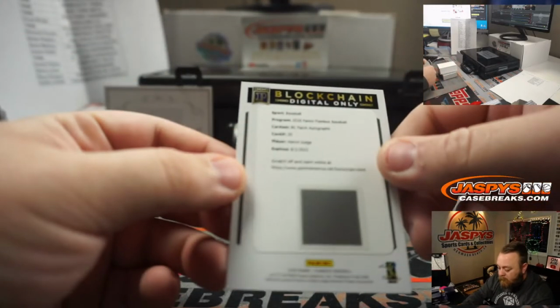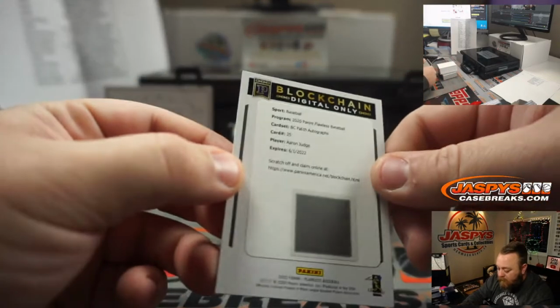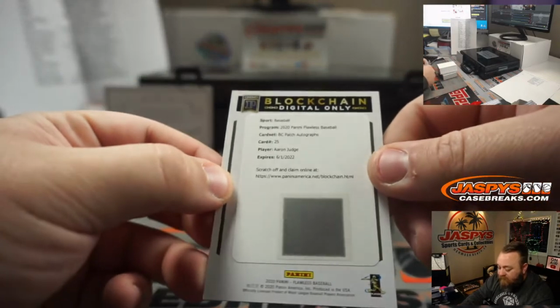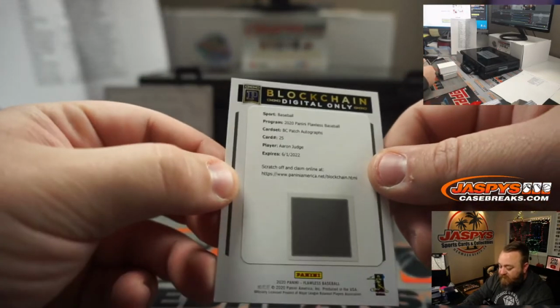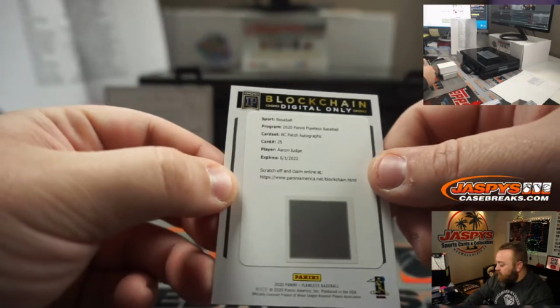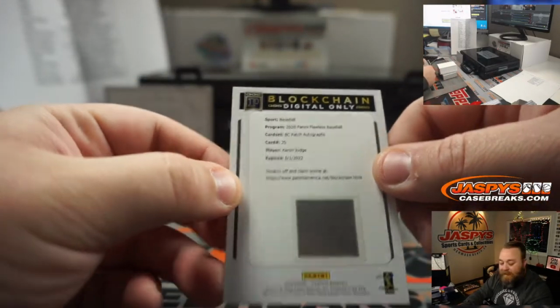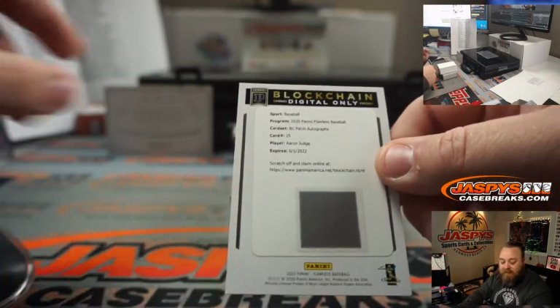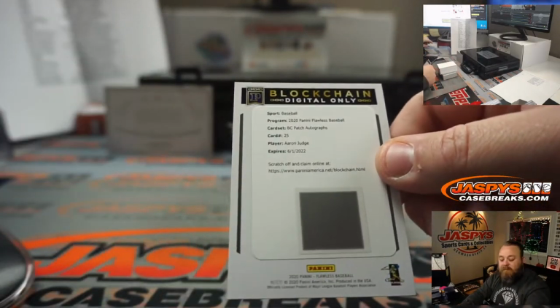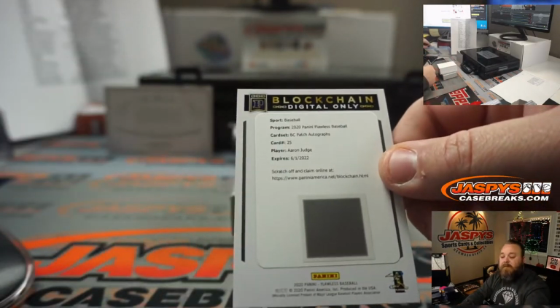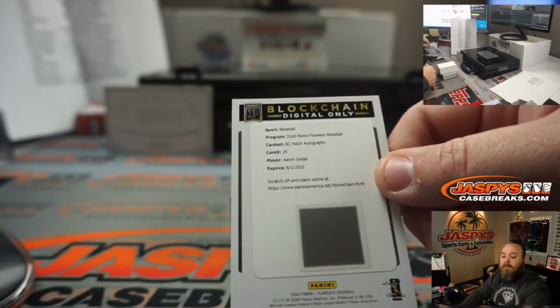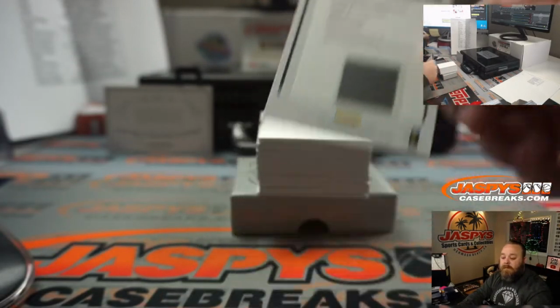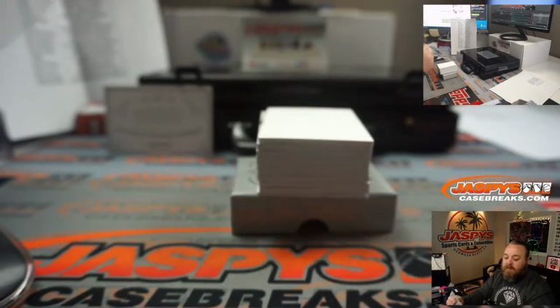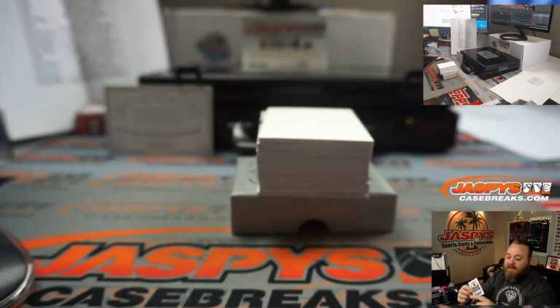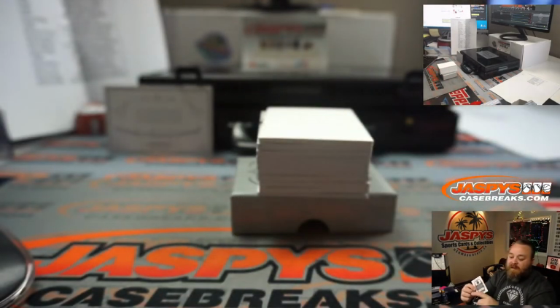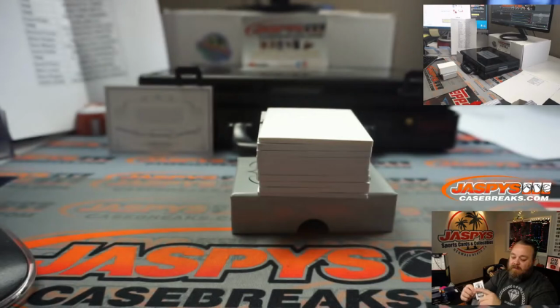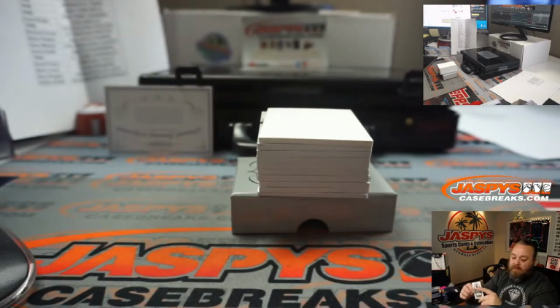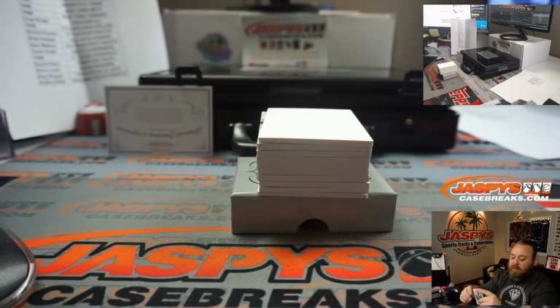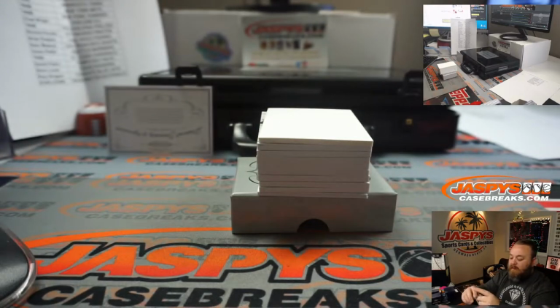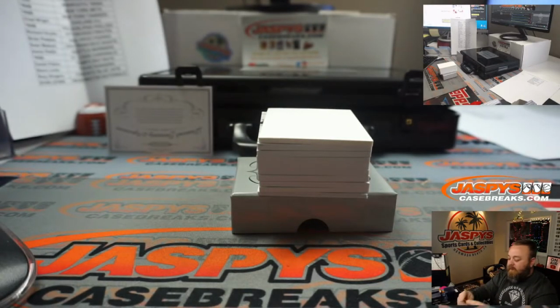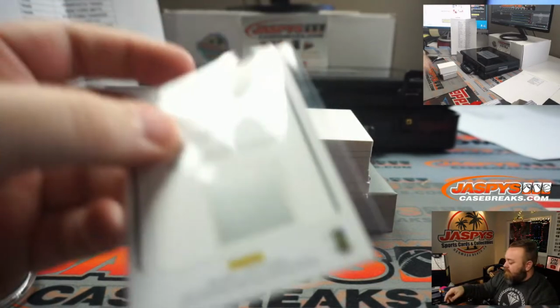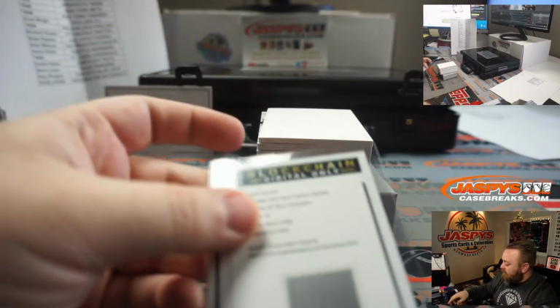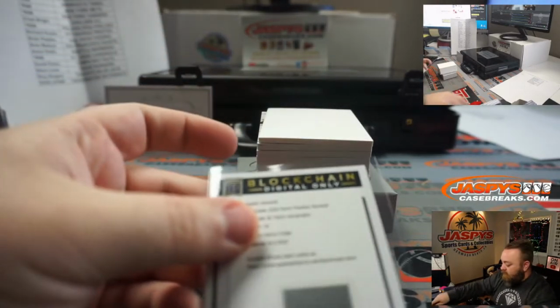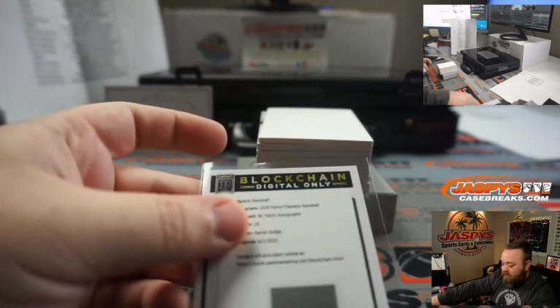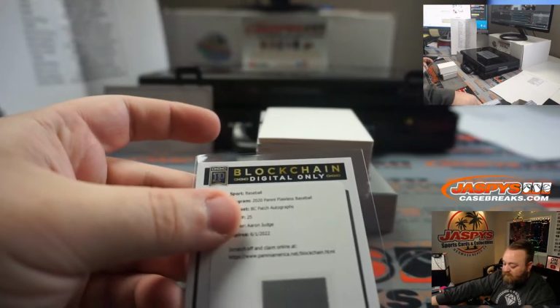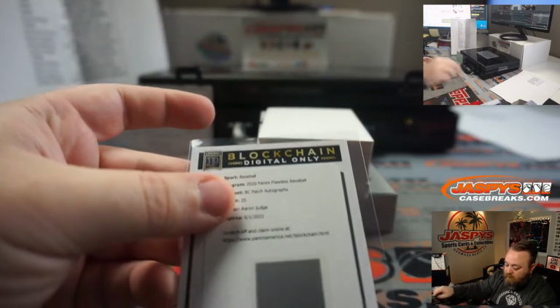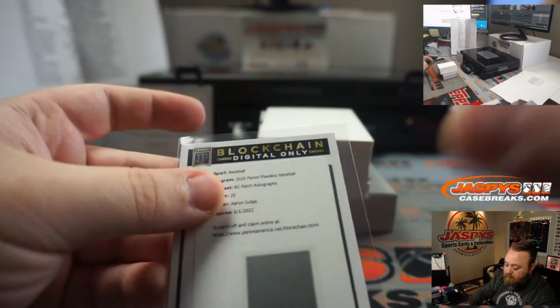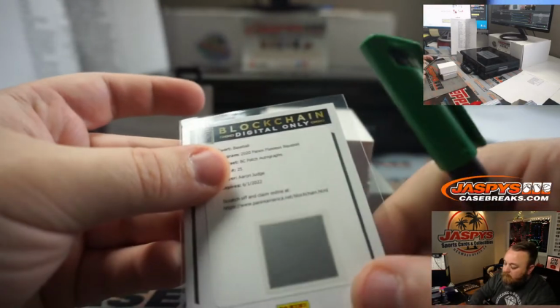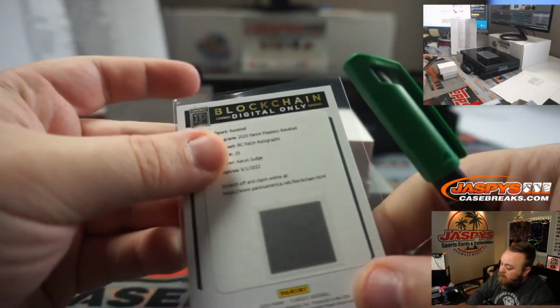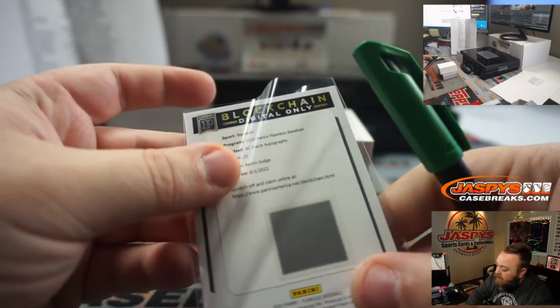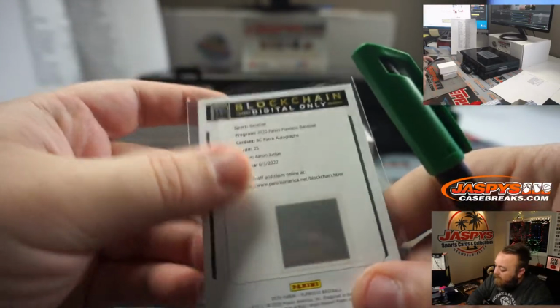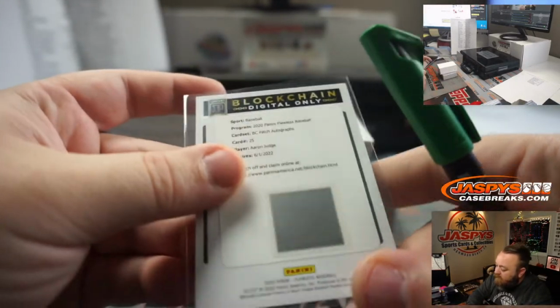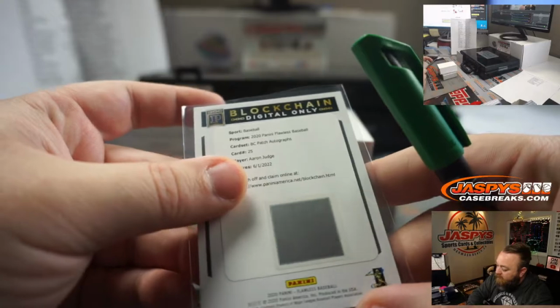Aaron Judge, New York Yankees — which is a random number block spot, so spot zero — that is Jeremy.